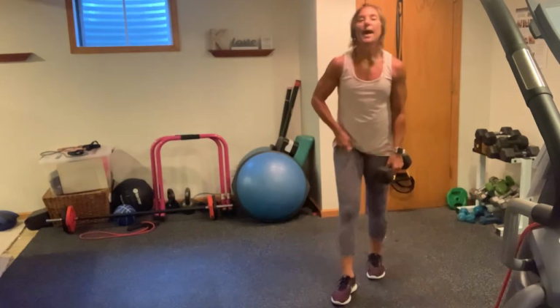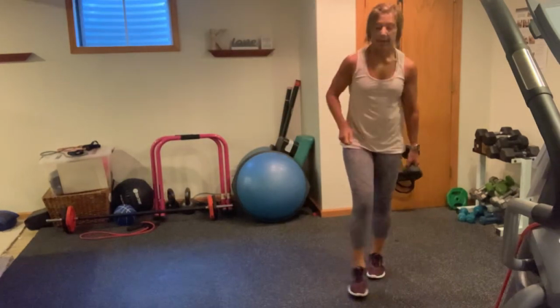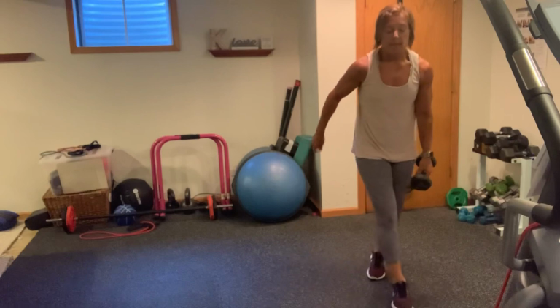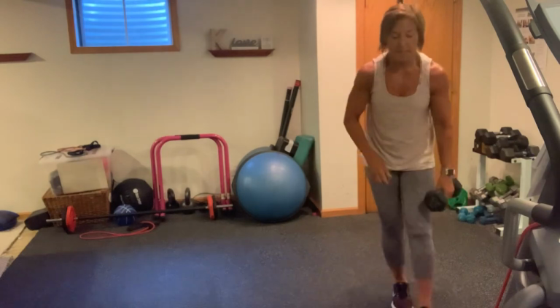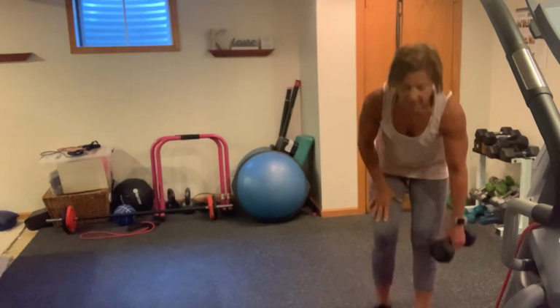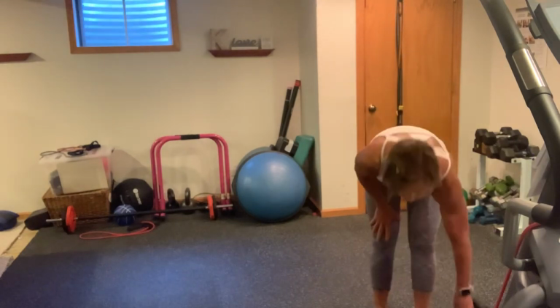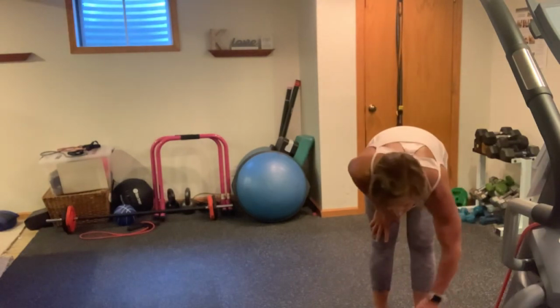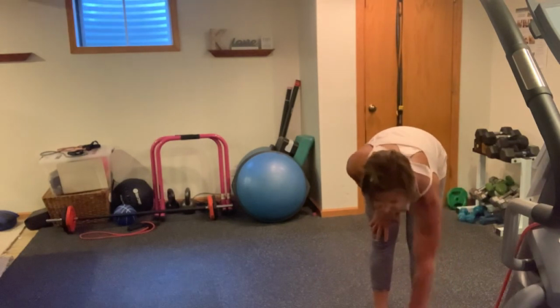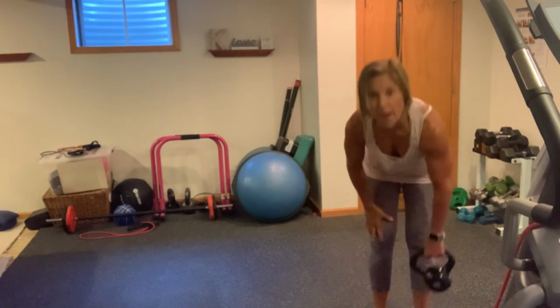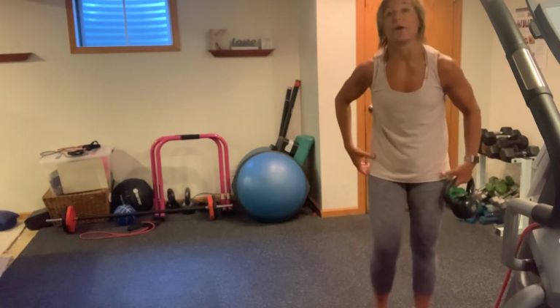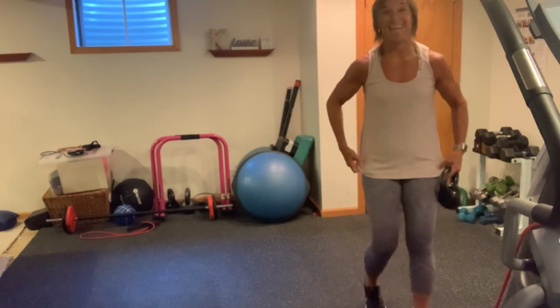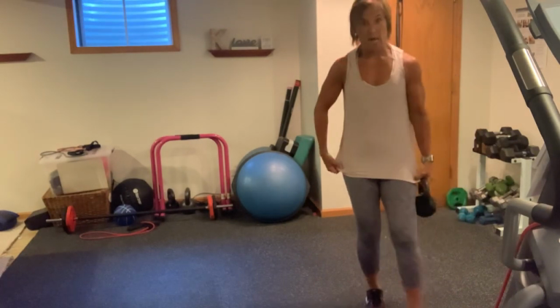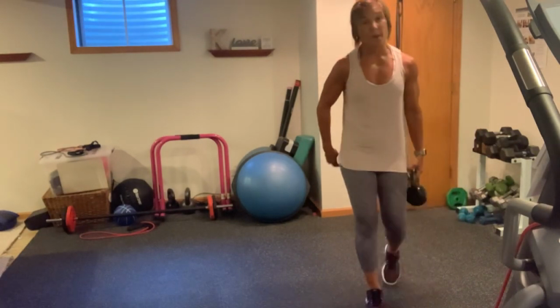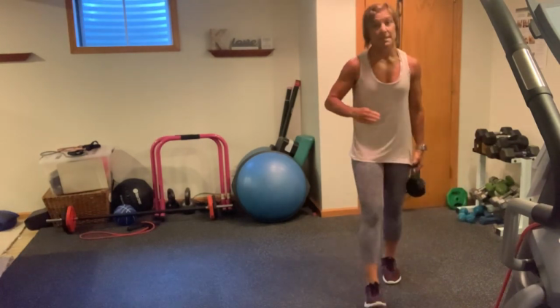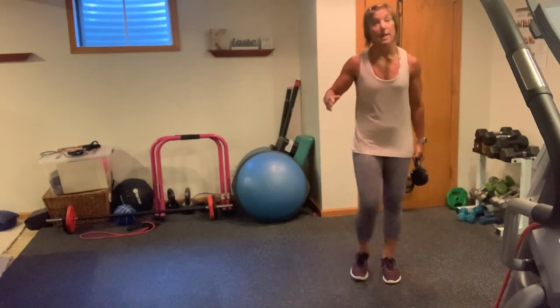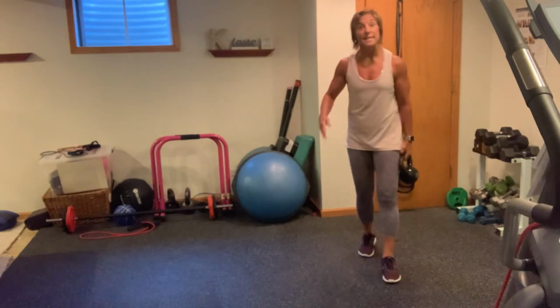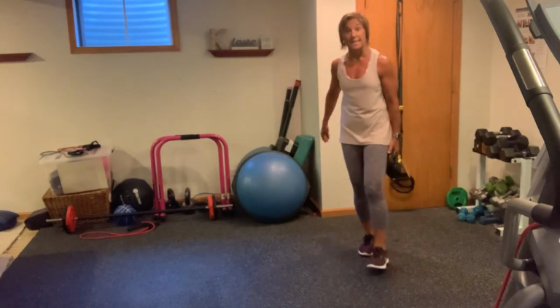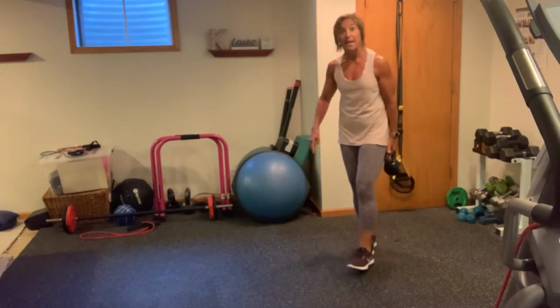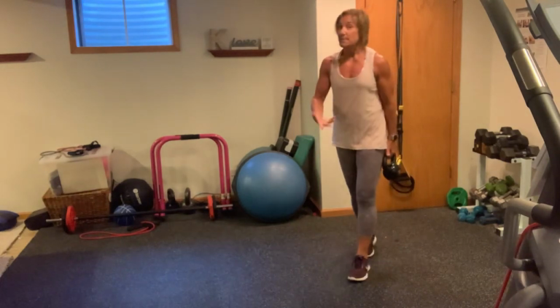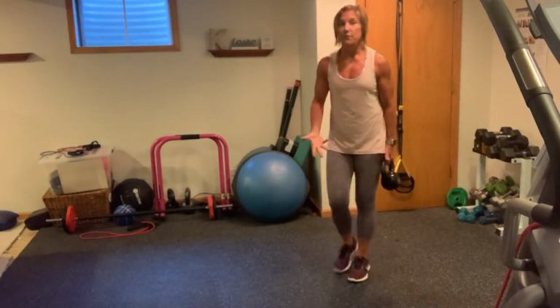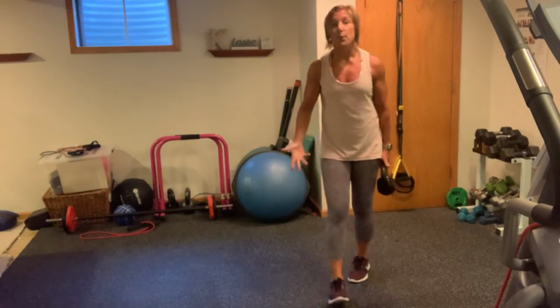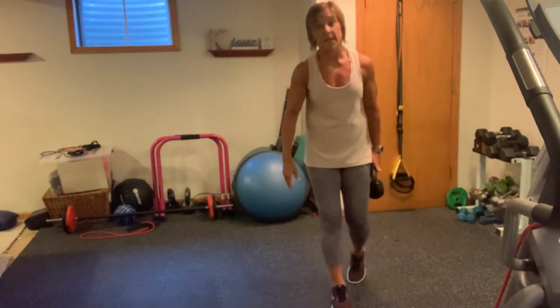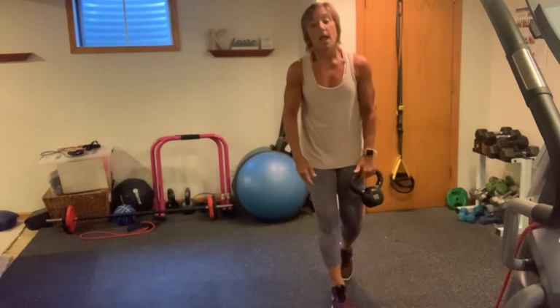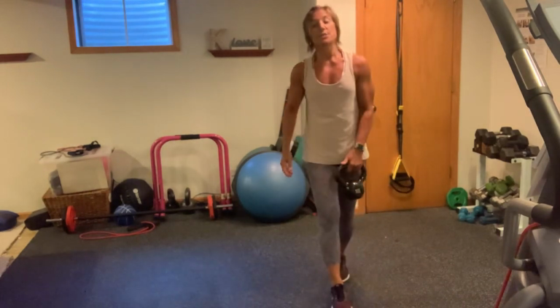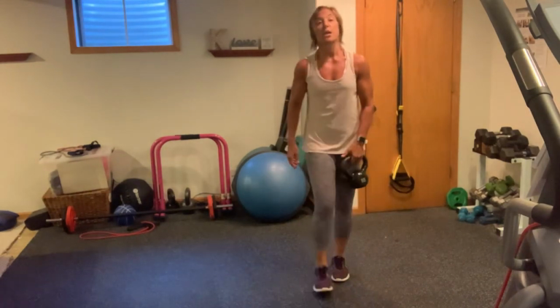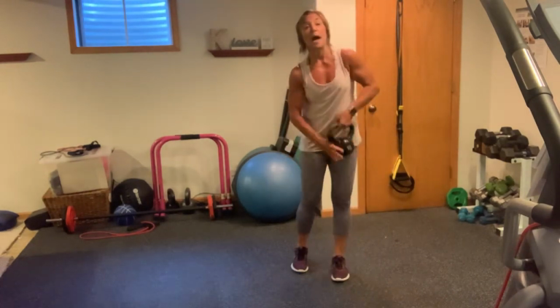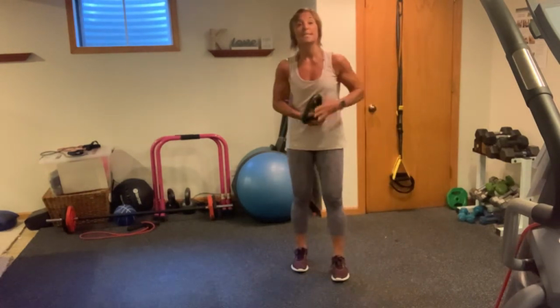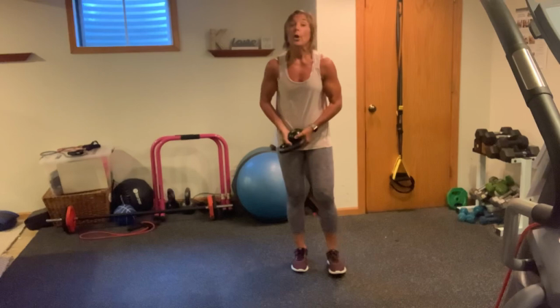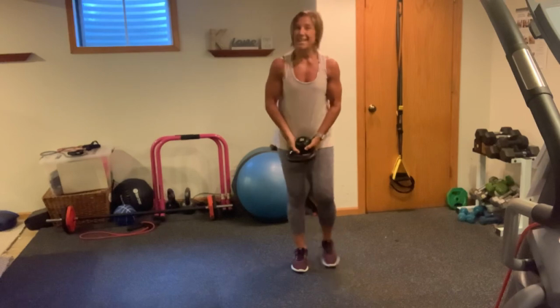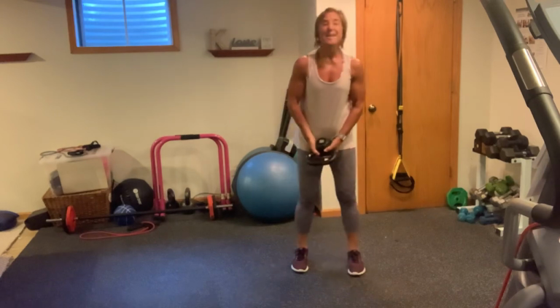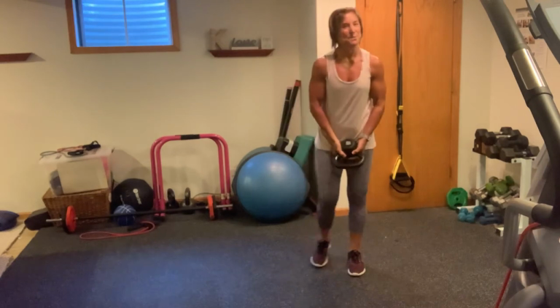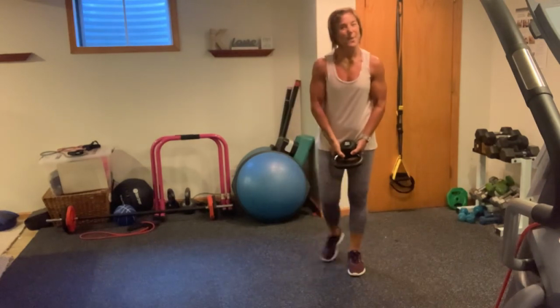Okay, so you made it through 10. We got a second round — now it's 20. It's going to pick up in intensity, especially if you up your weight. Rotating press — now you've got 20.